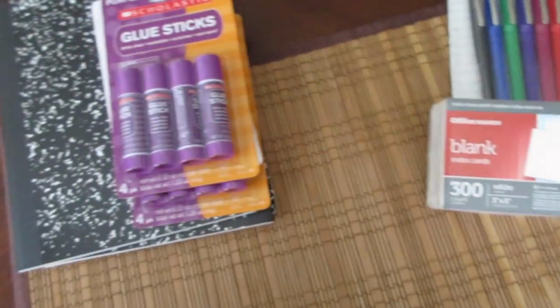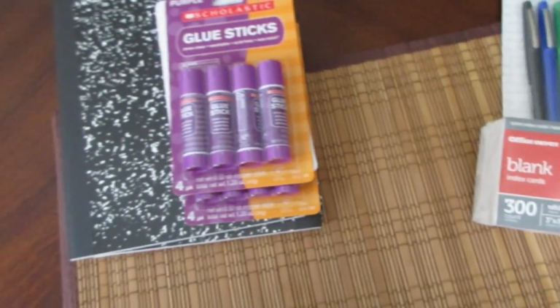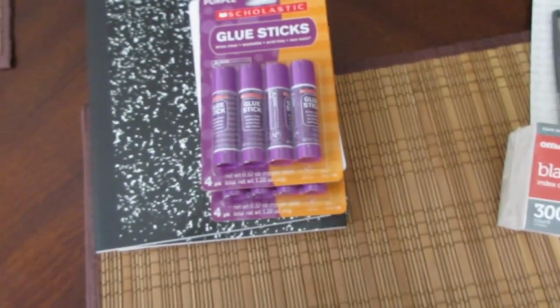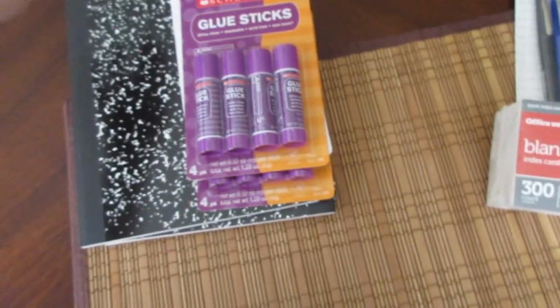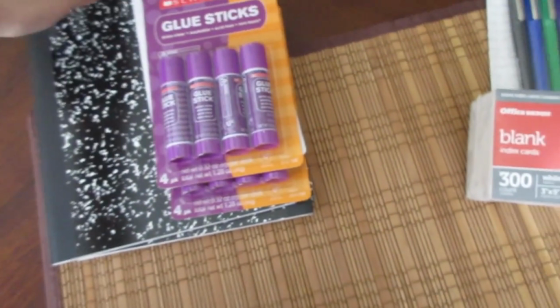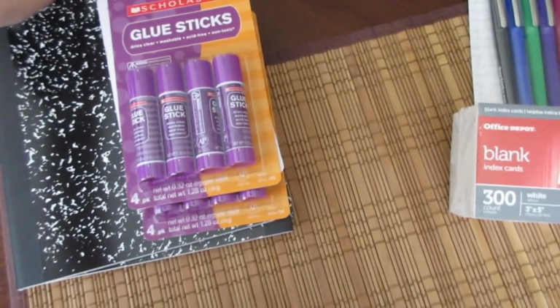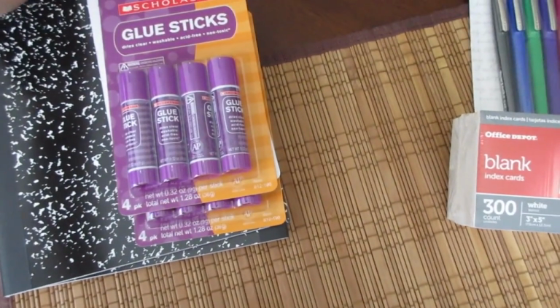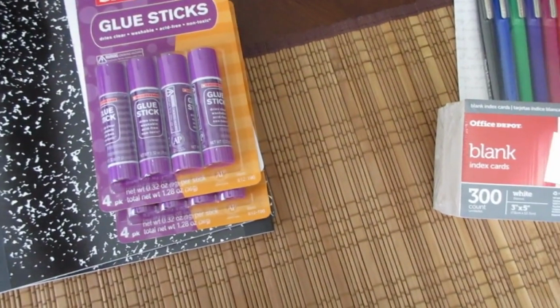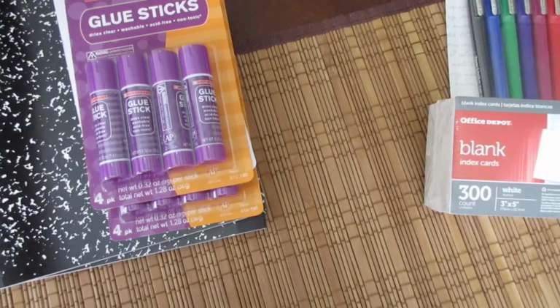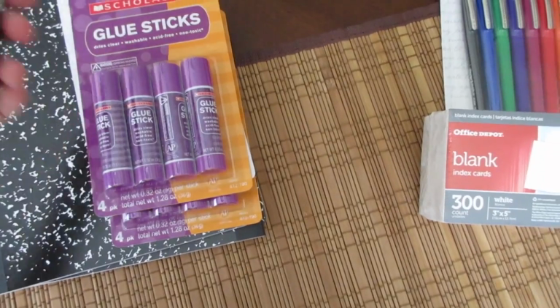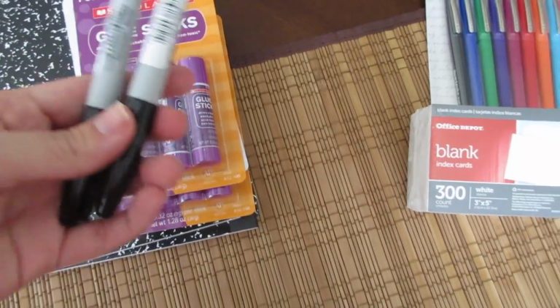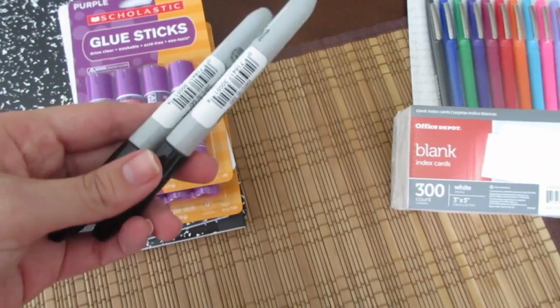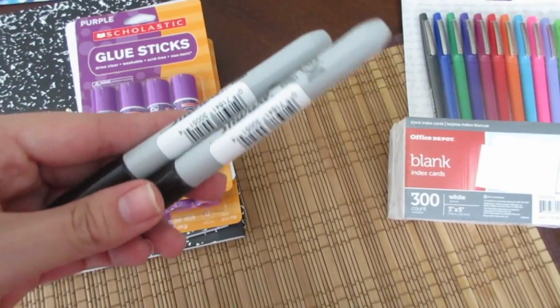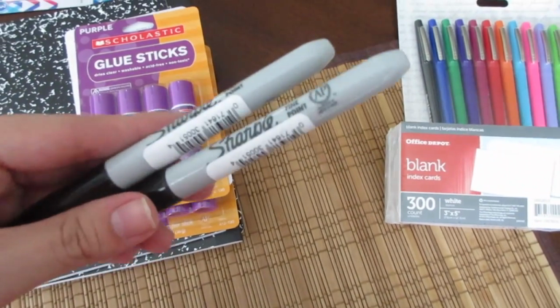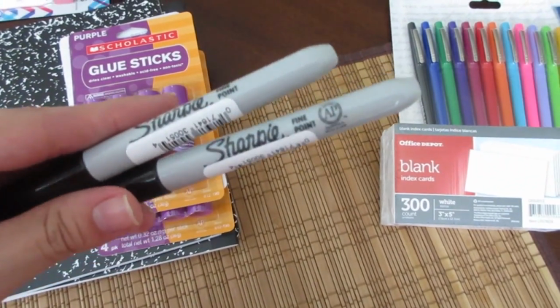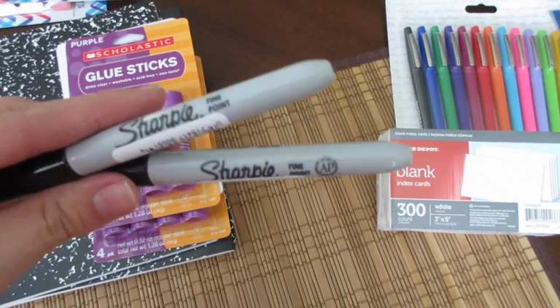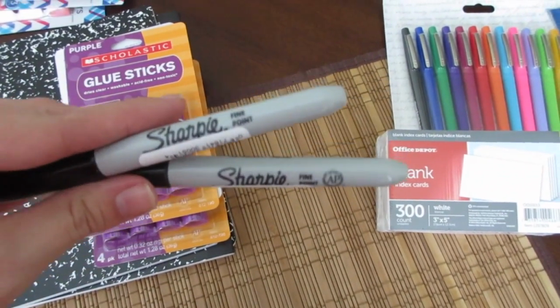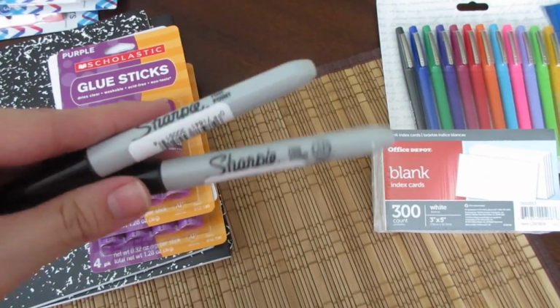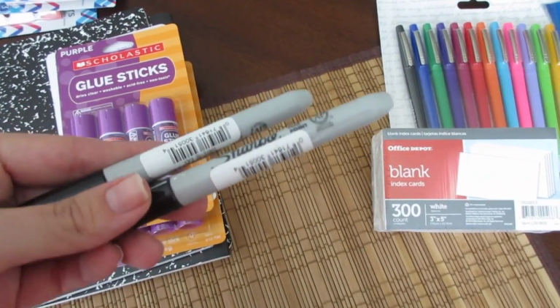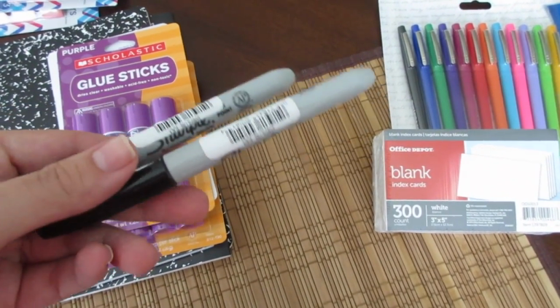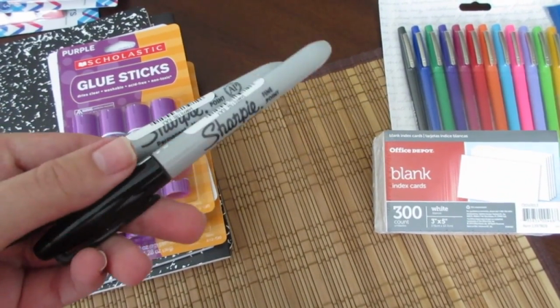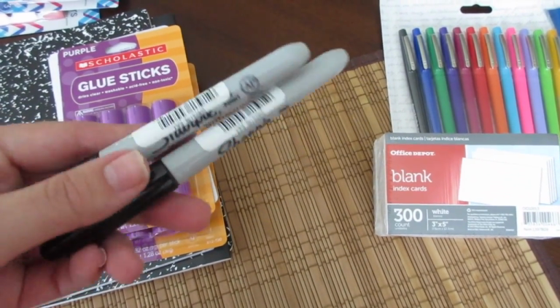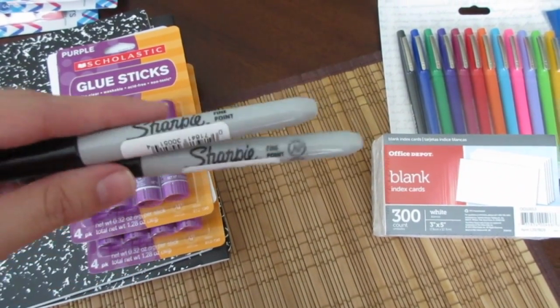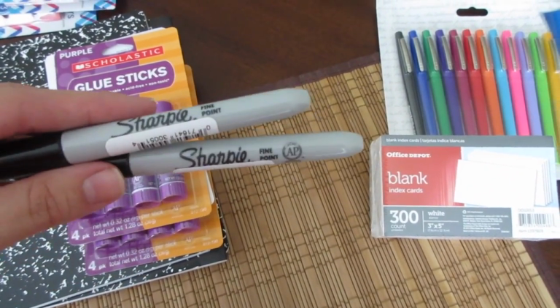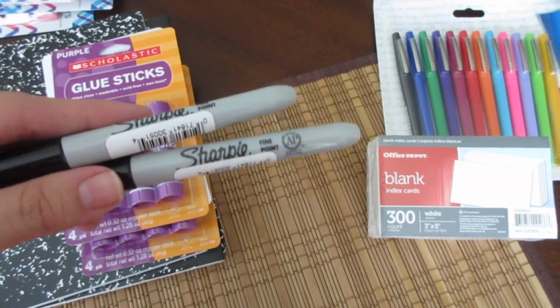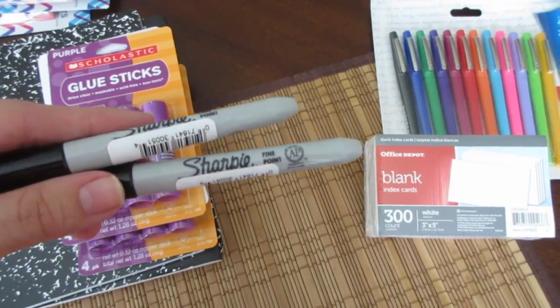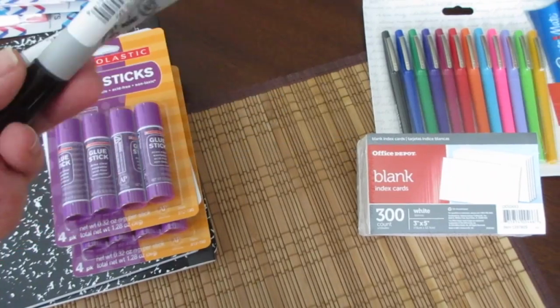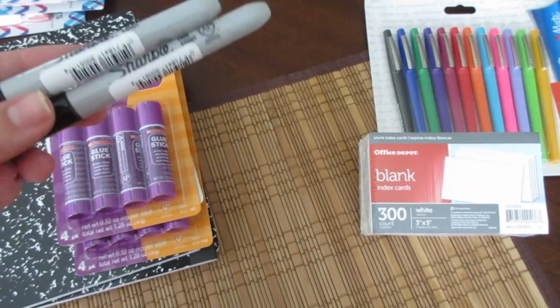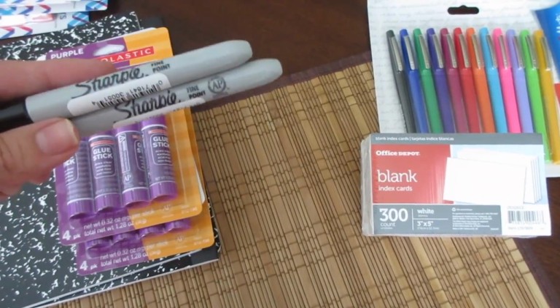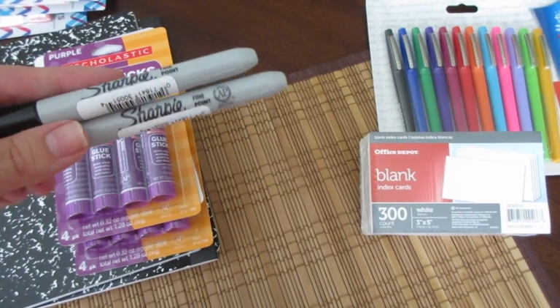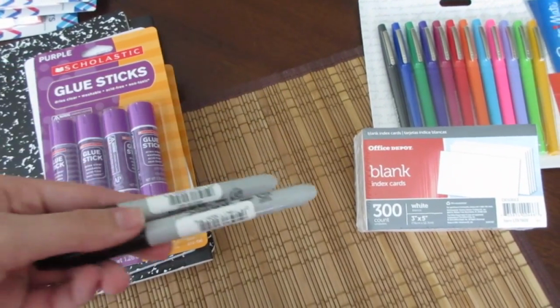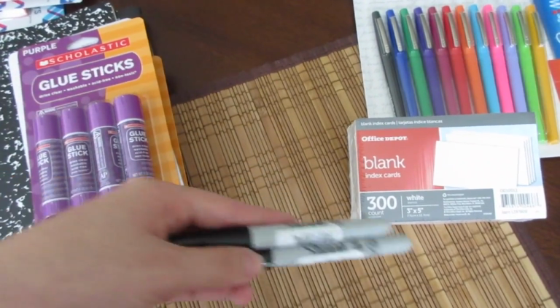And then they had the Sharpies — all the different colors — two for 50 cents. So I just got two black ones because these are the ones I need the most, so I just stuck with that.